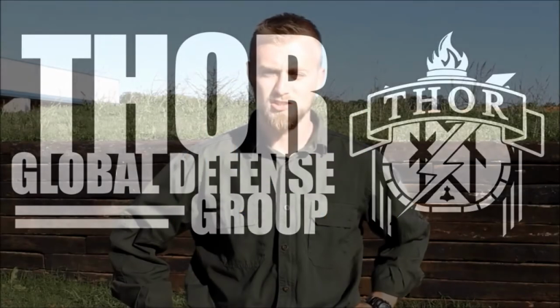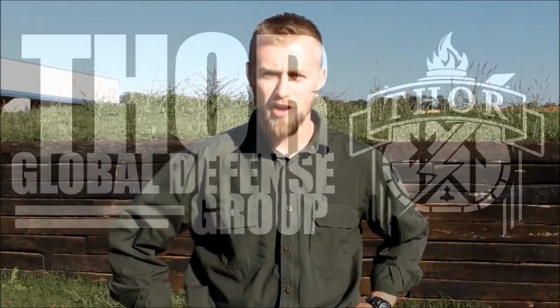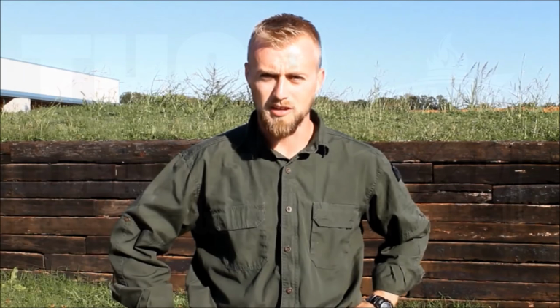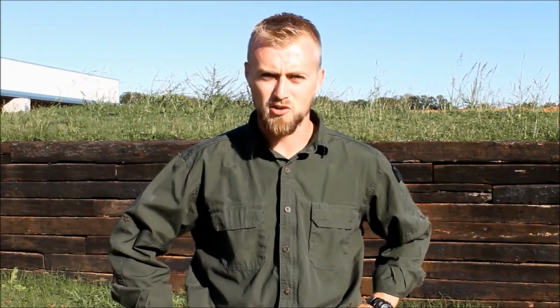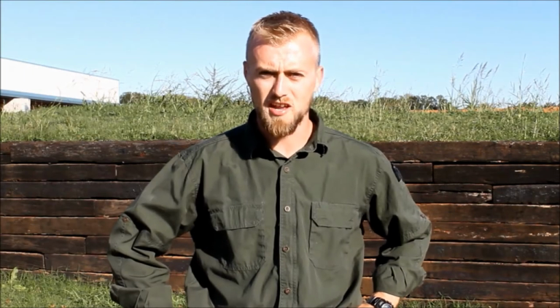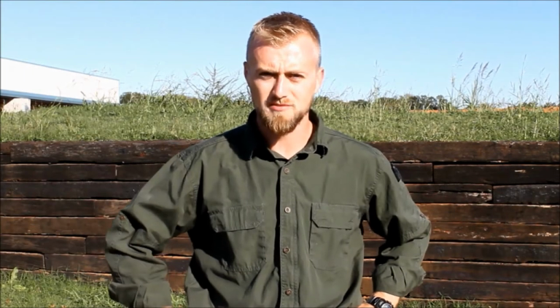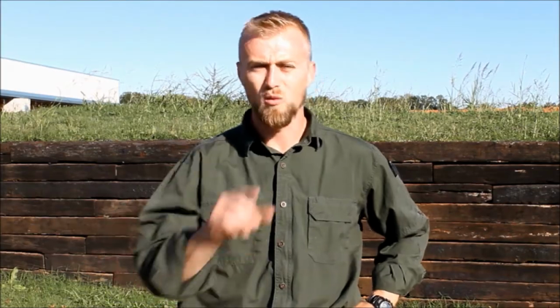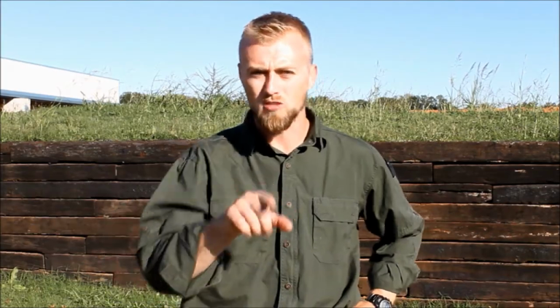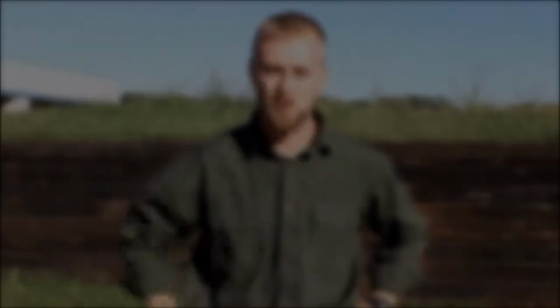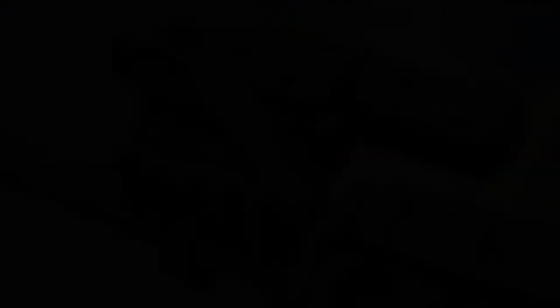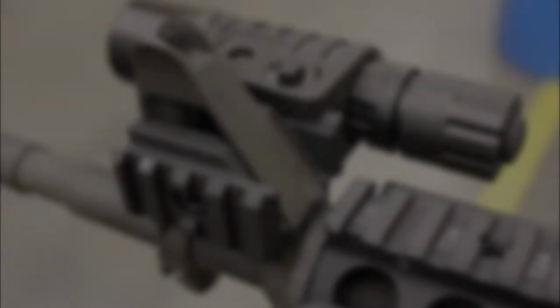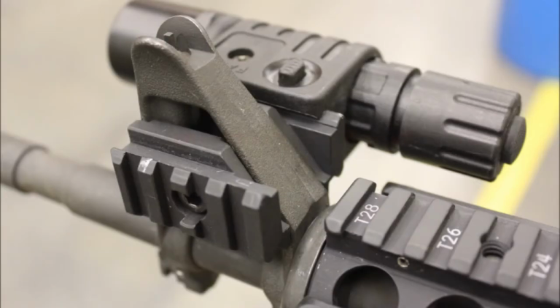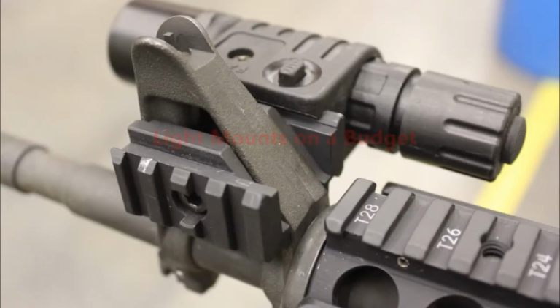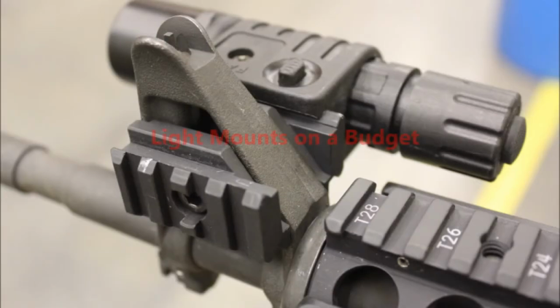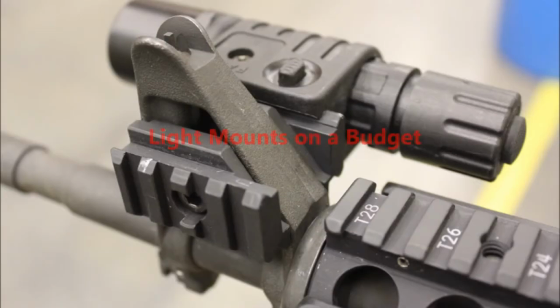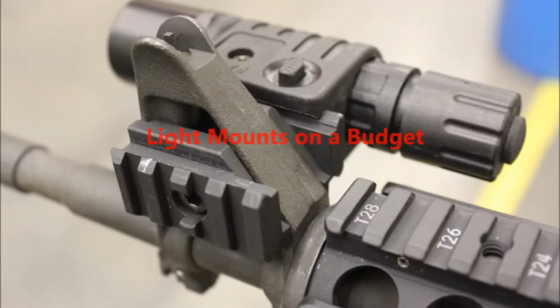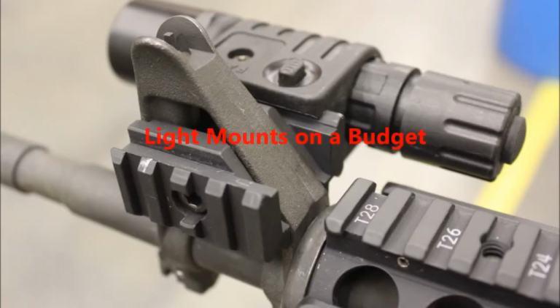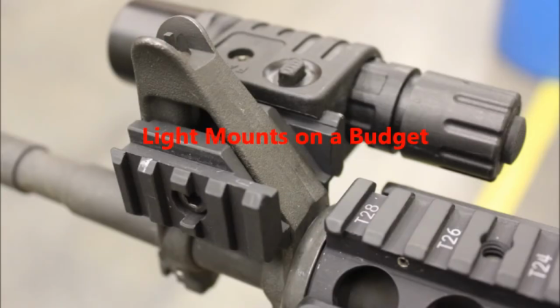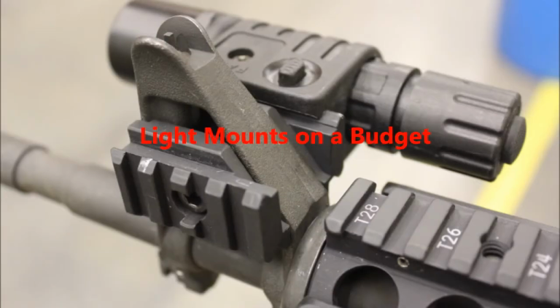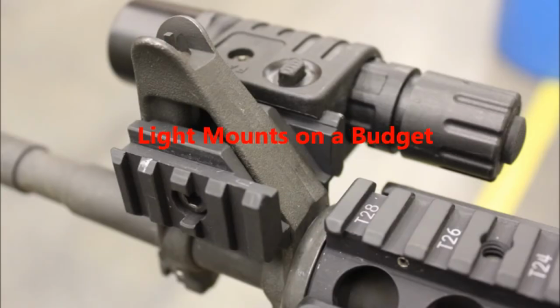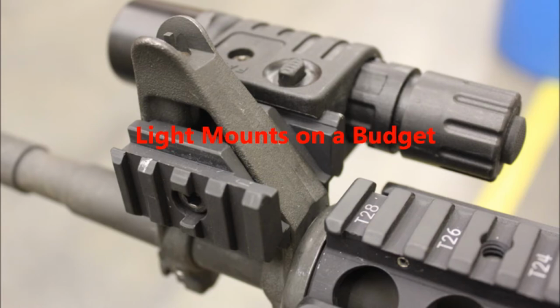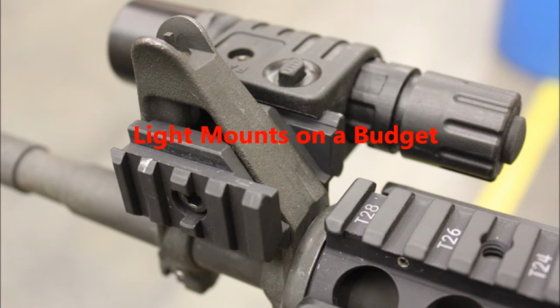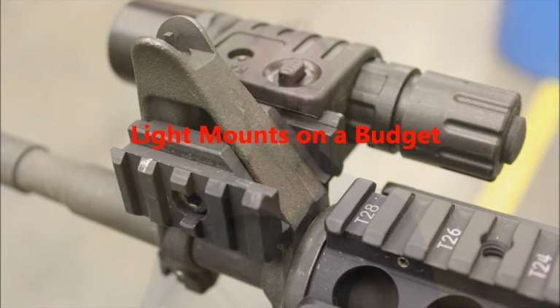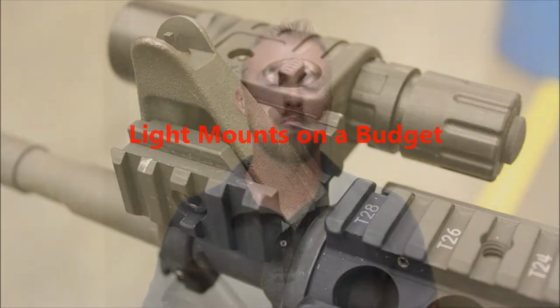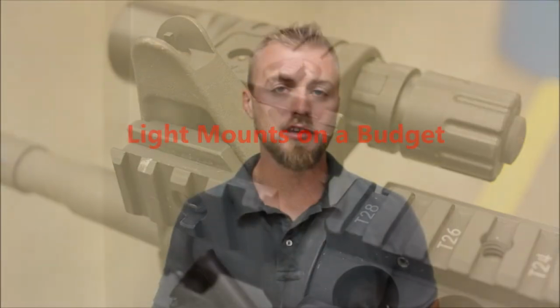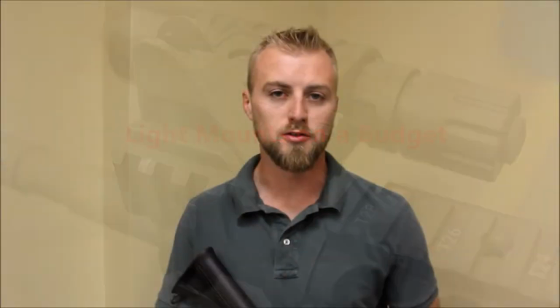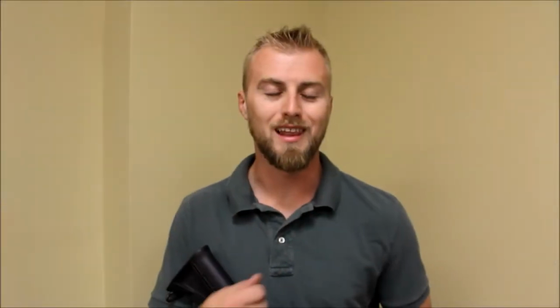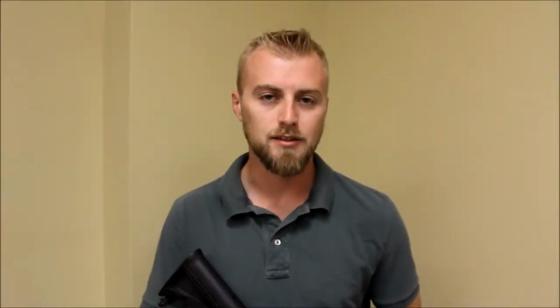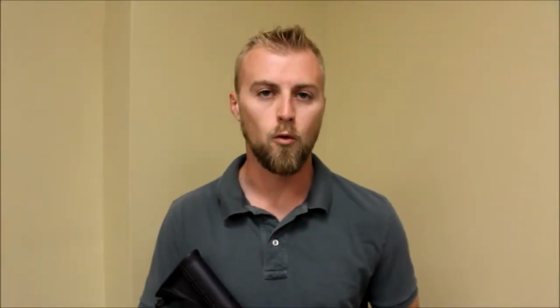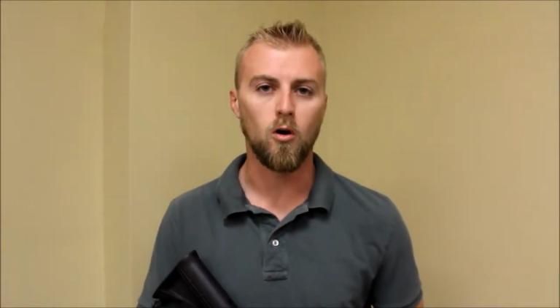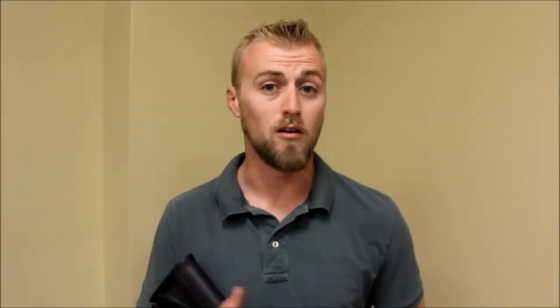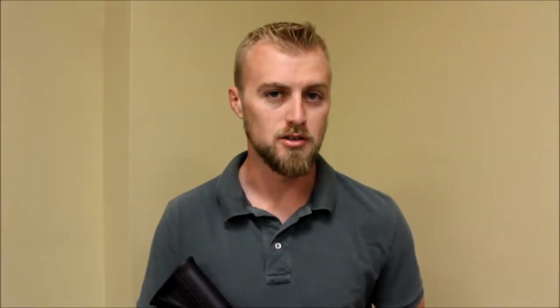Tyler Grant here with Dynamic Training Strategies. Welcome to the Training Evolution. Today we're covering mounting solutions for a light for your carbine on a budget.